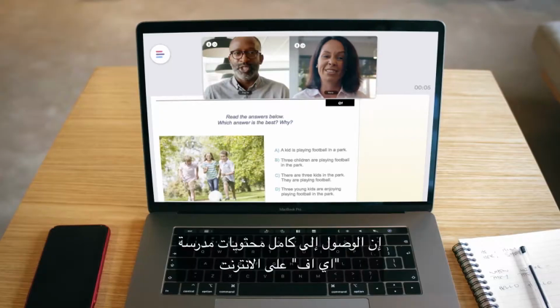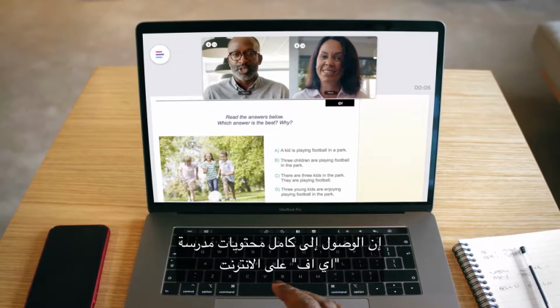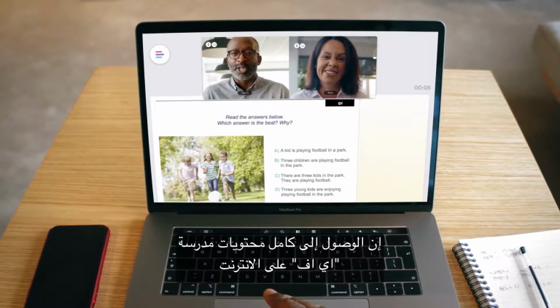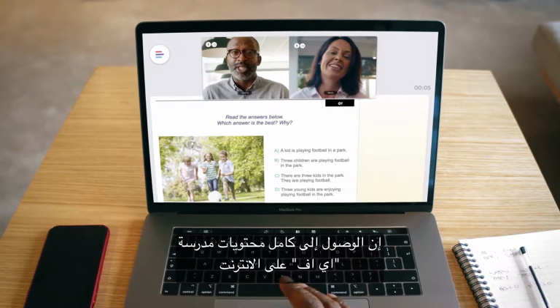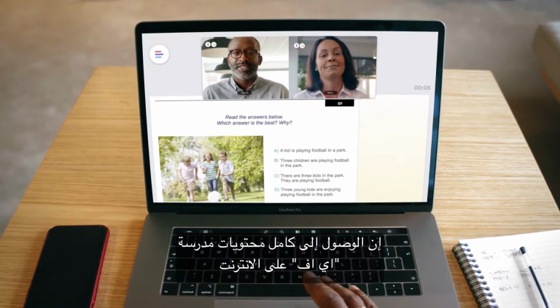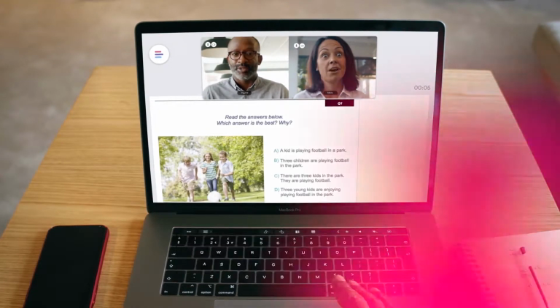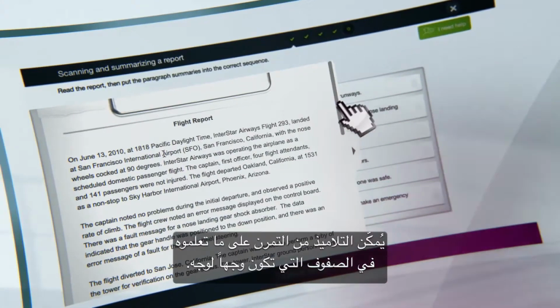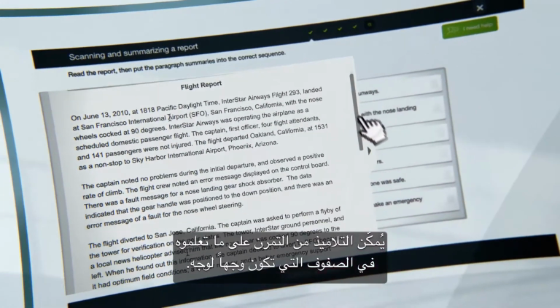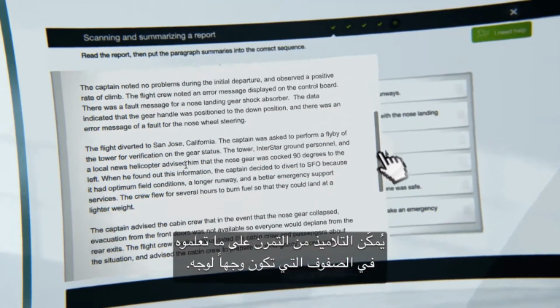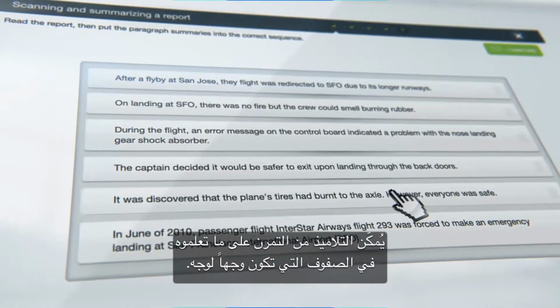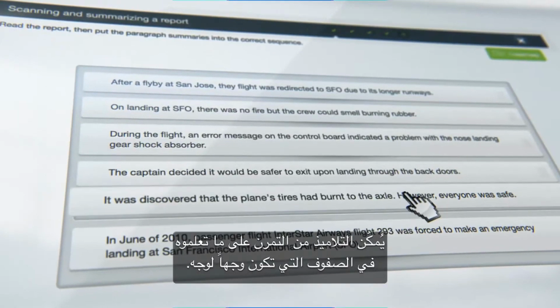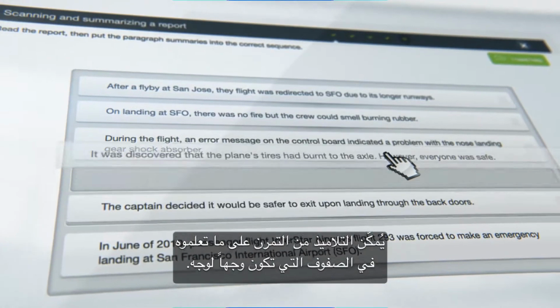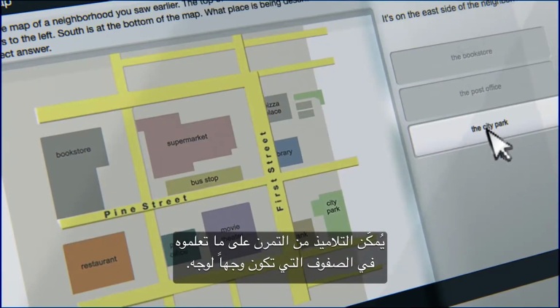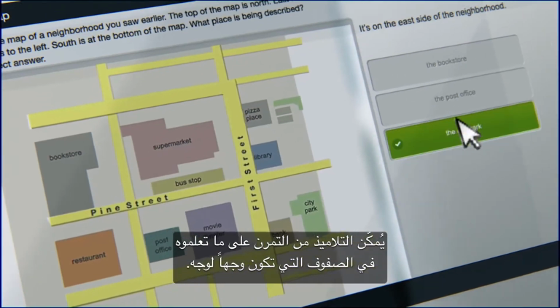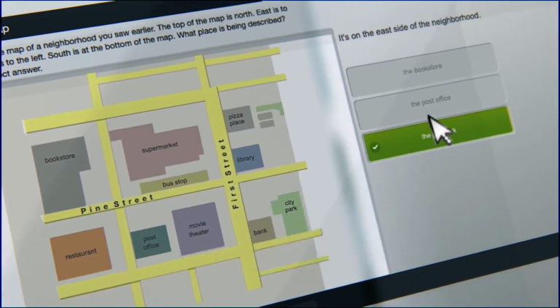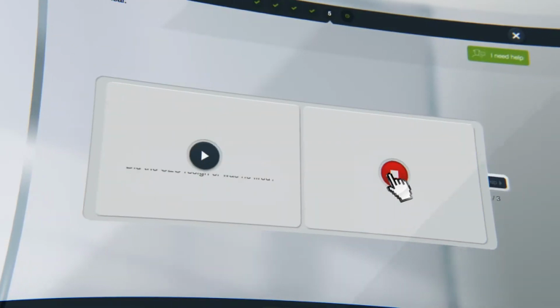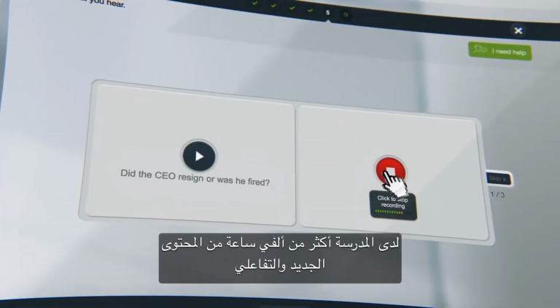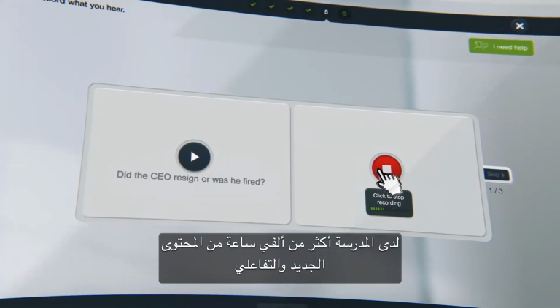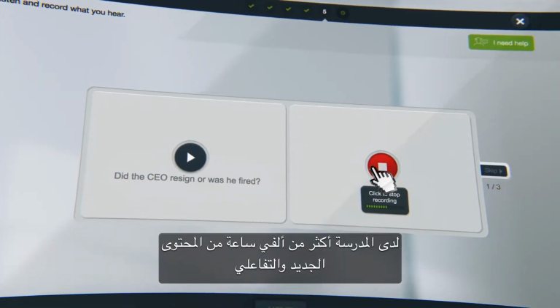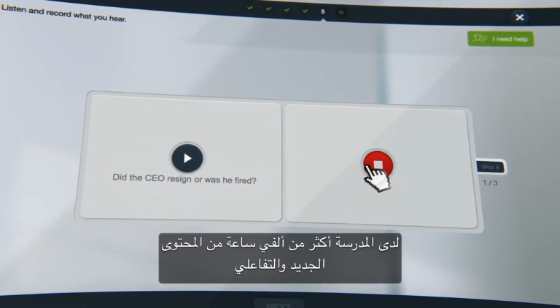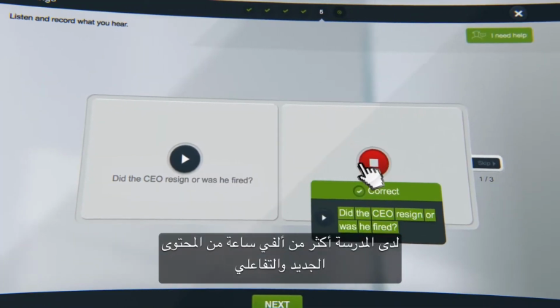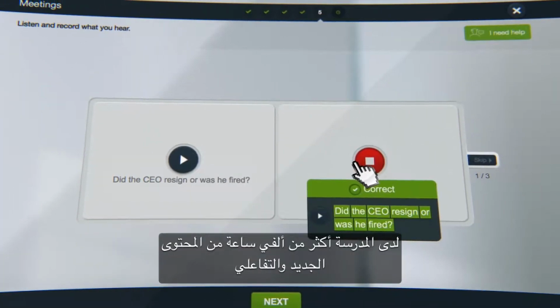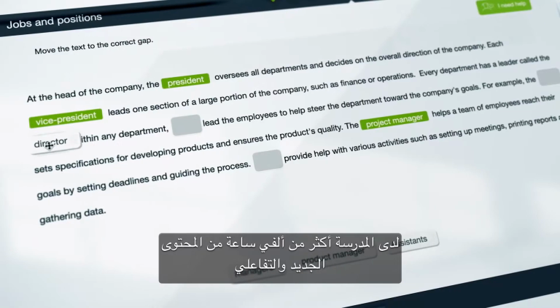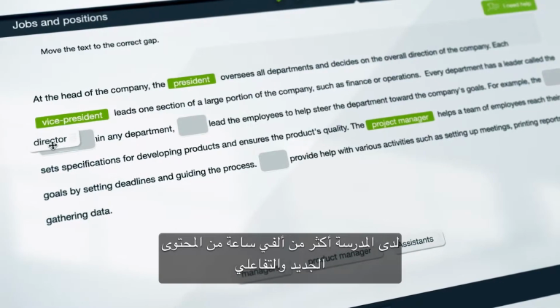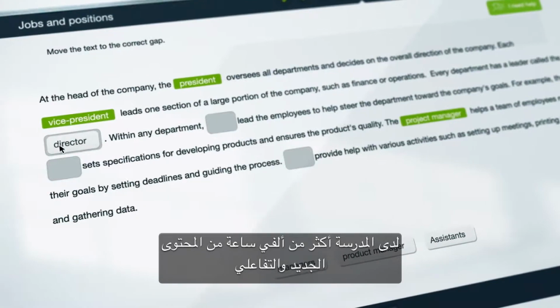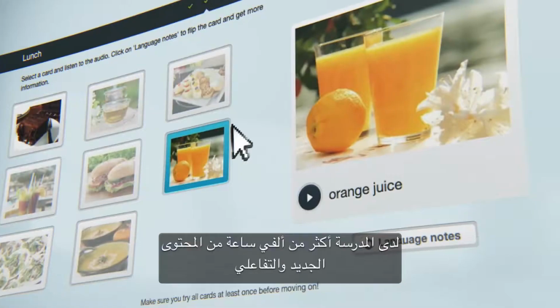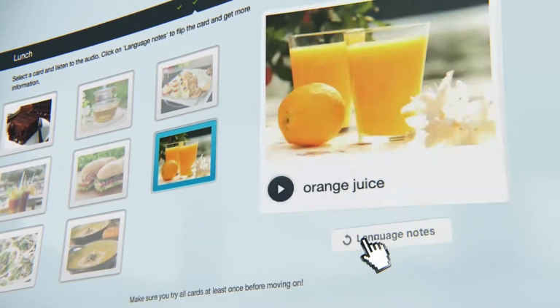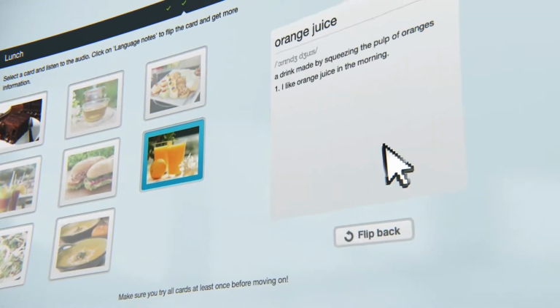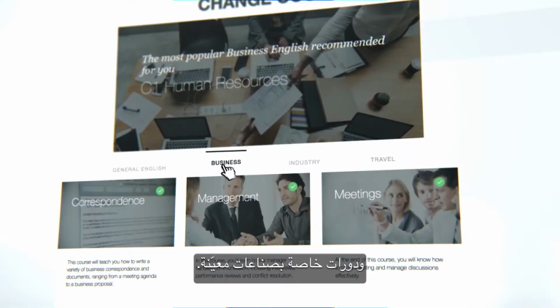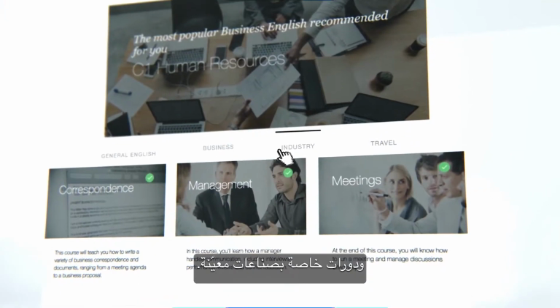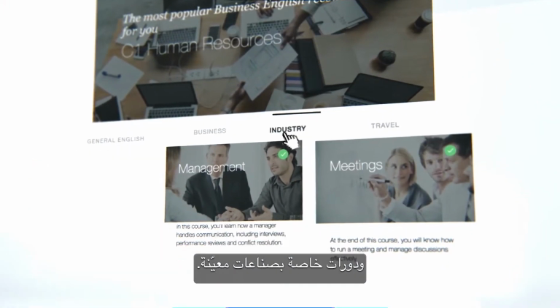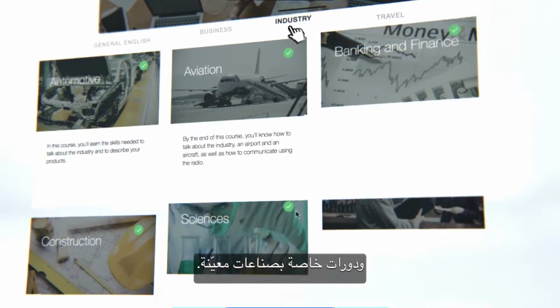Full access to EF's online school lets students practice what they learn in their face-to-face classes. The school has over 2,000 hours of fresh, interactive content and industry-specific courses.